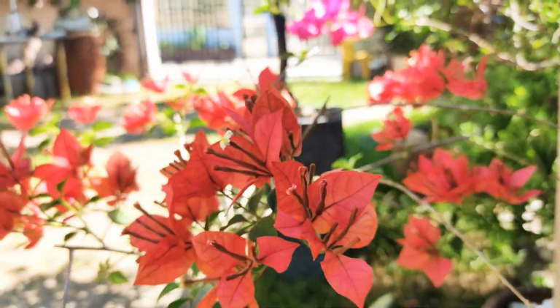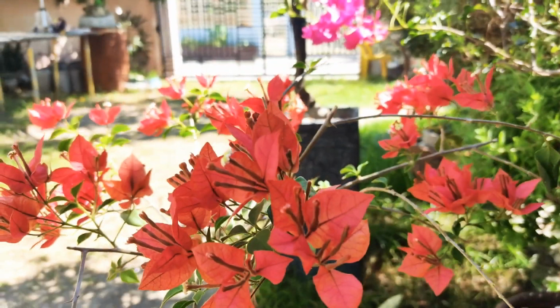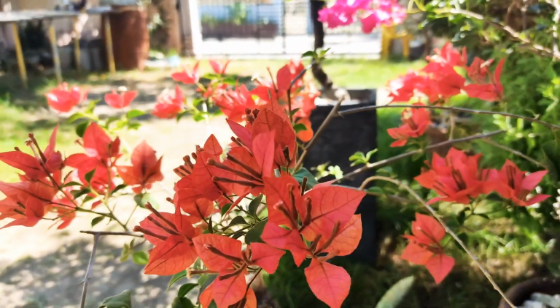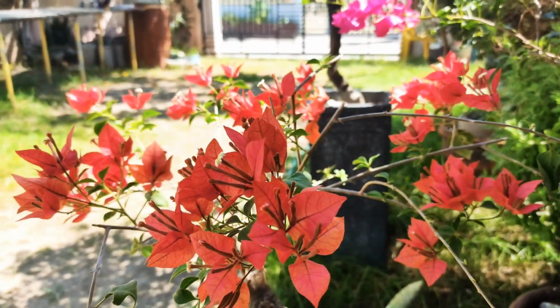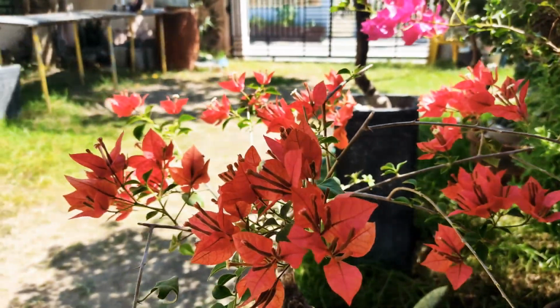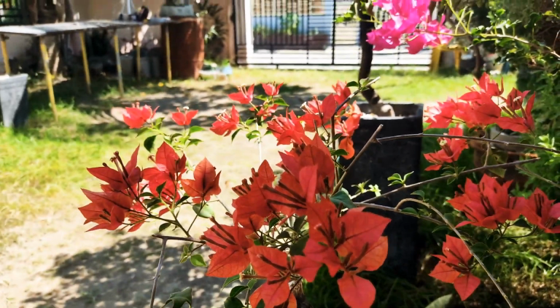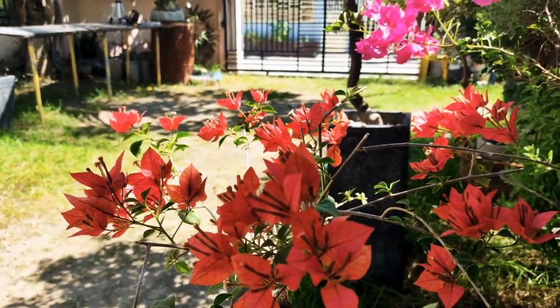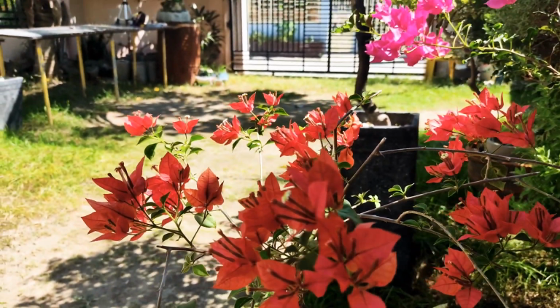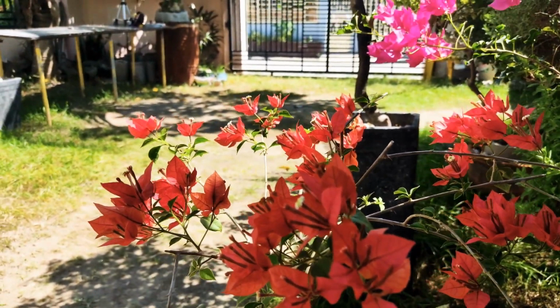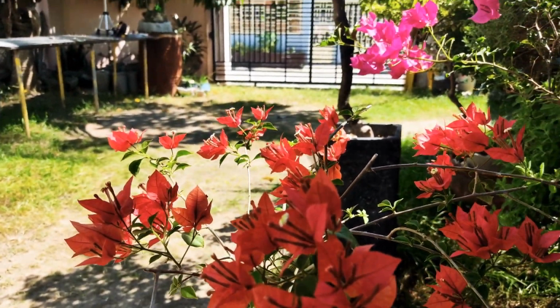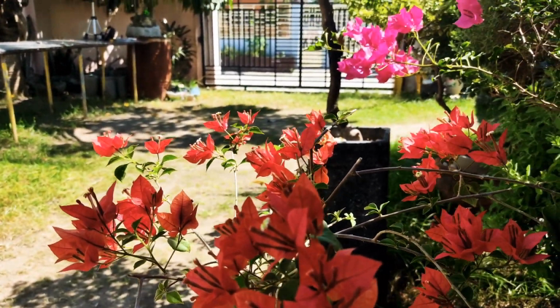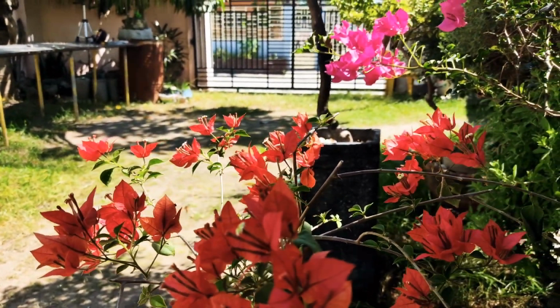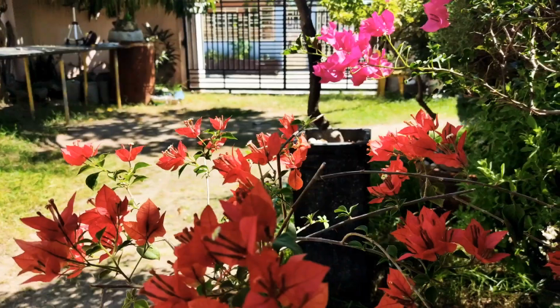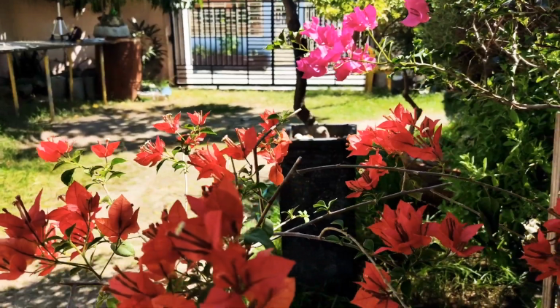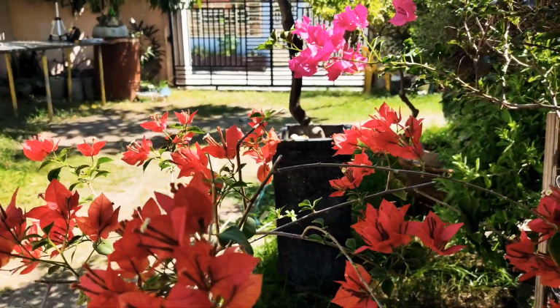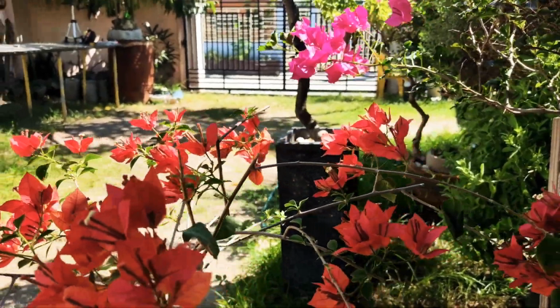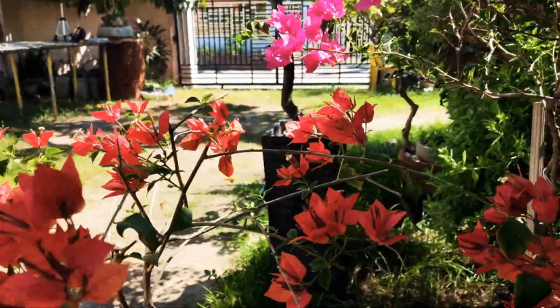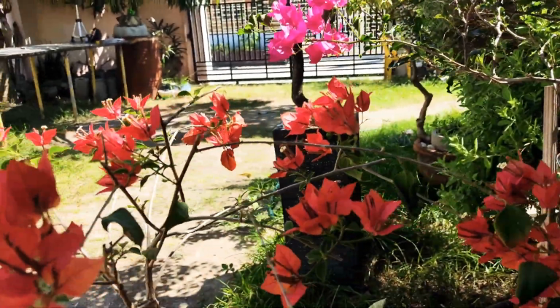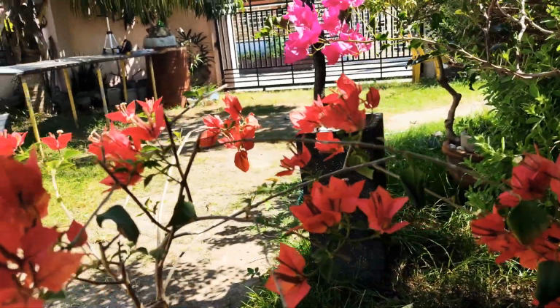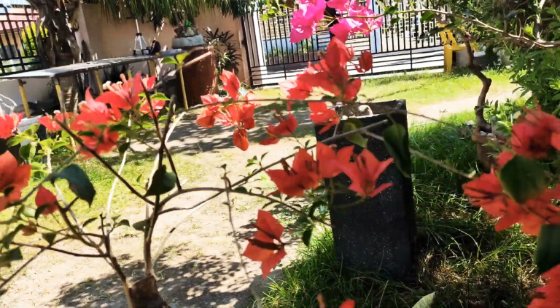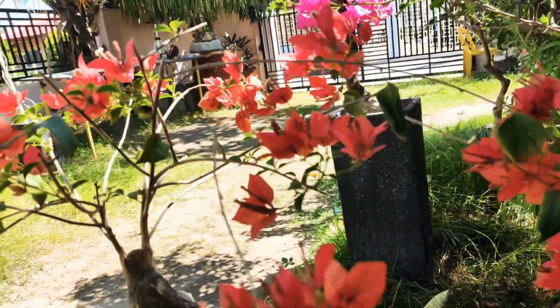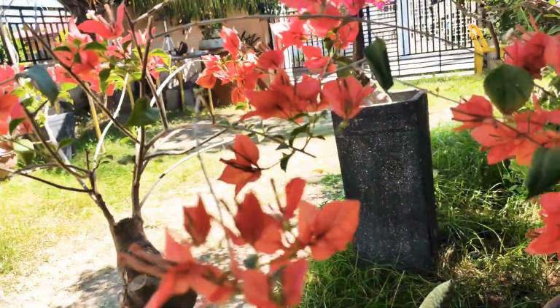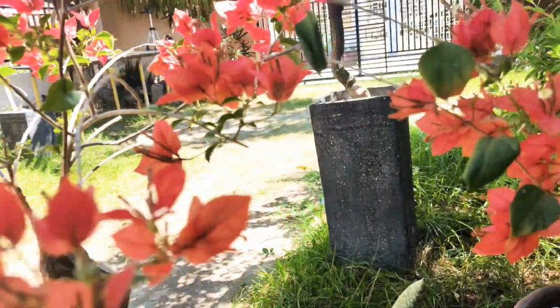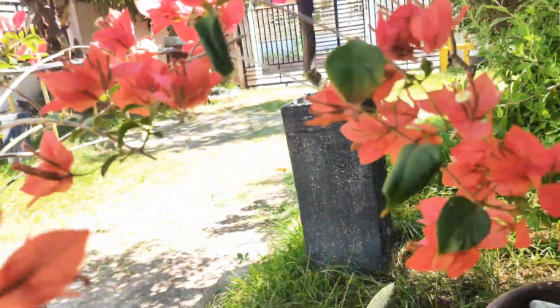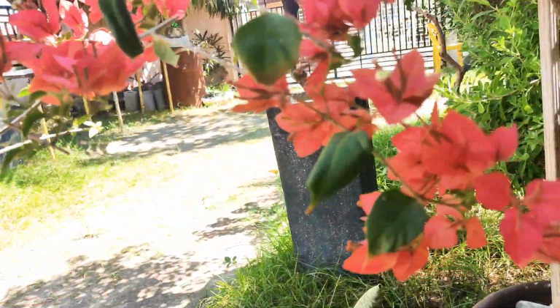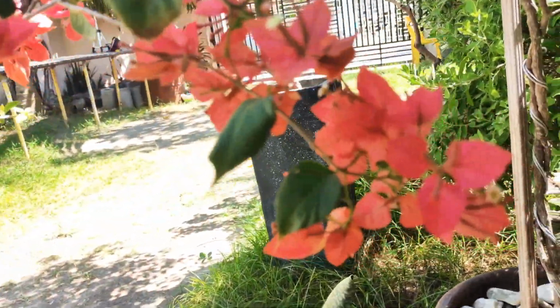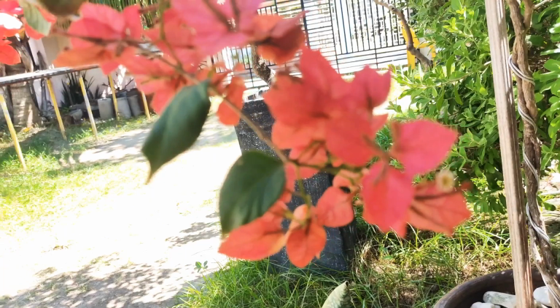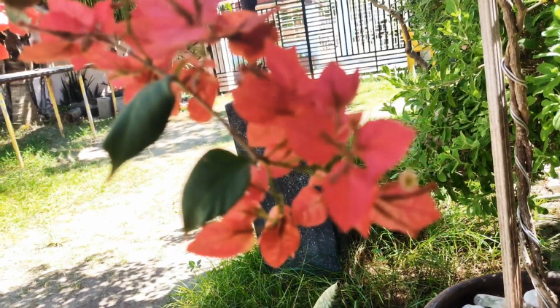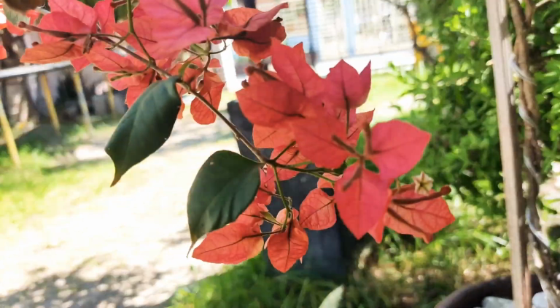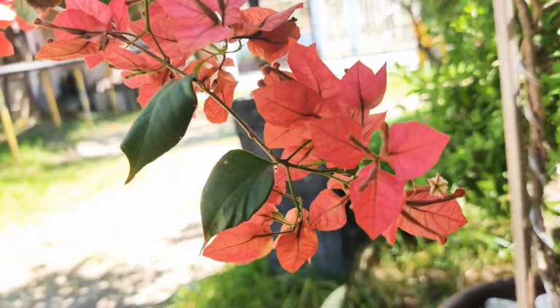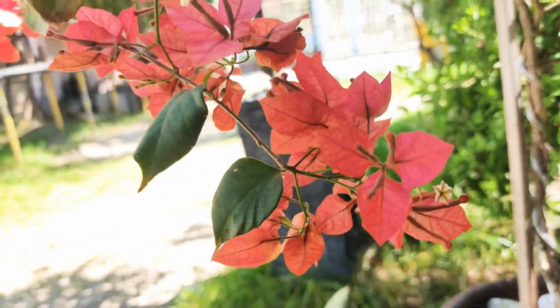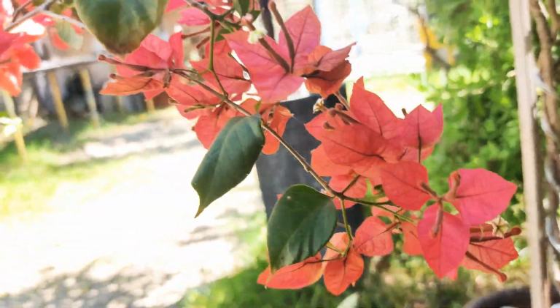This one also is blooming. All of their stems have a flower. It's so nice. It's very red.